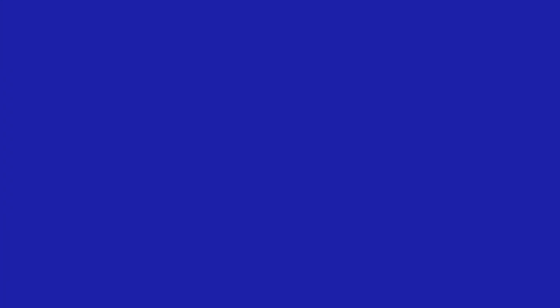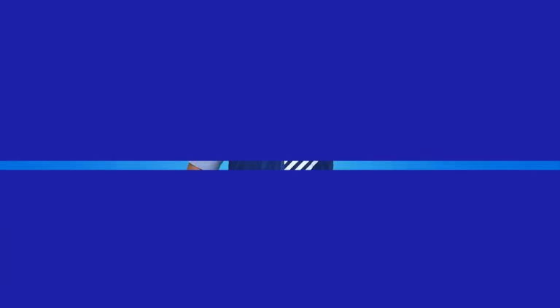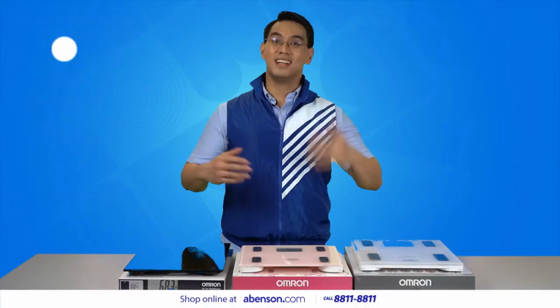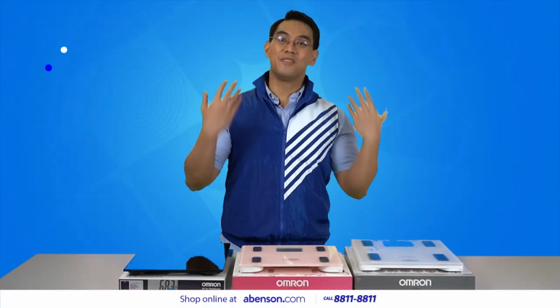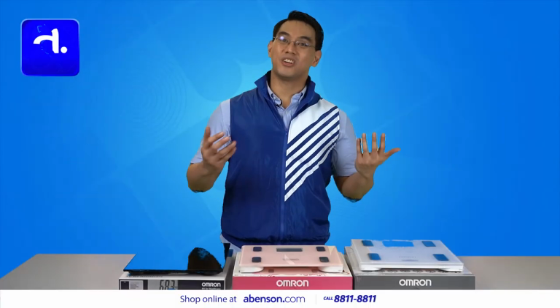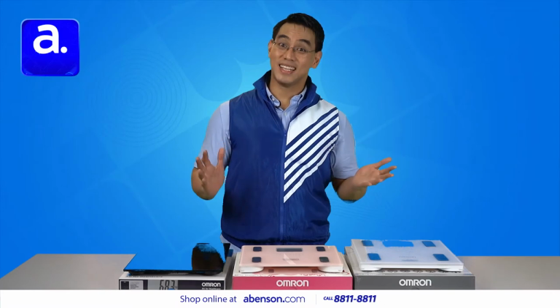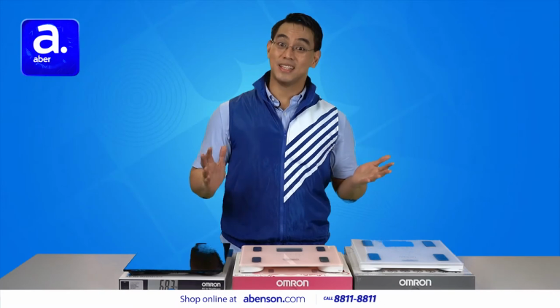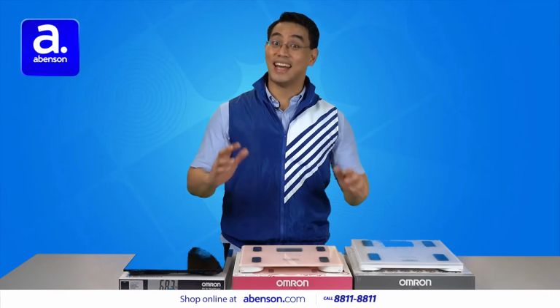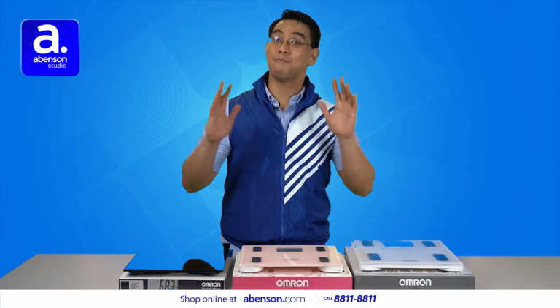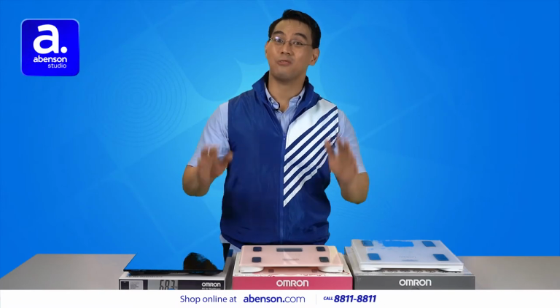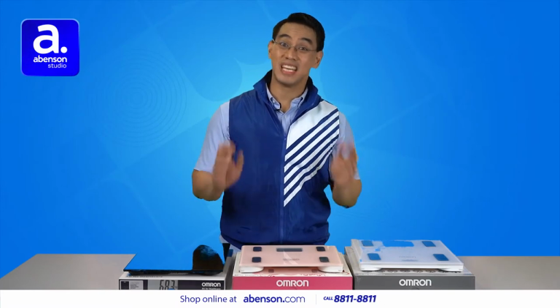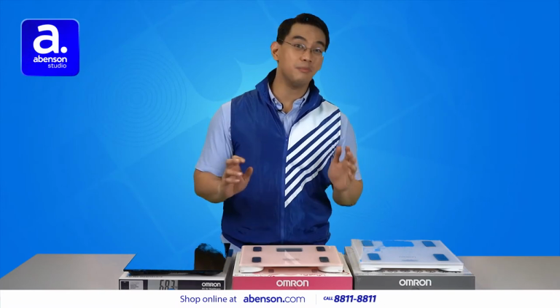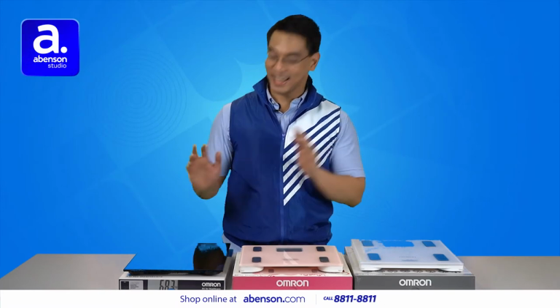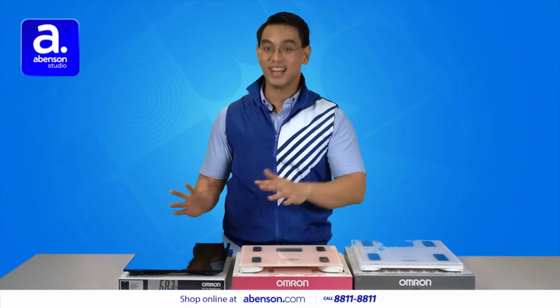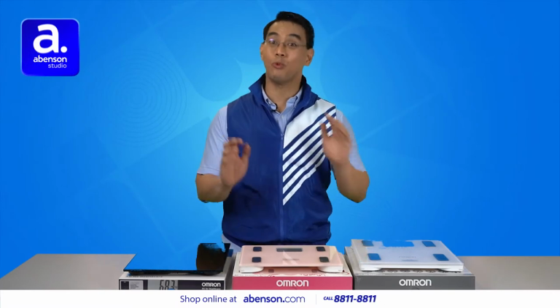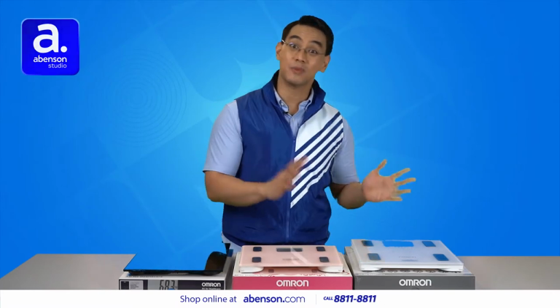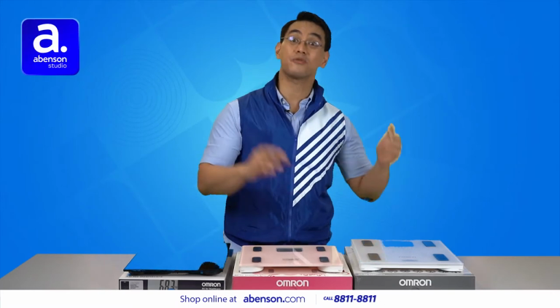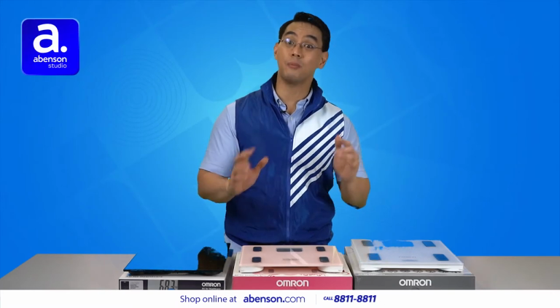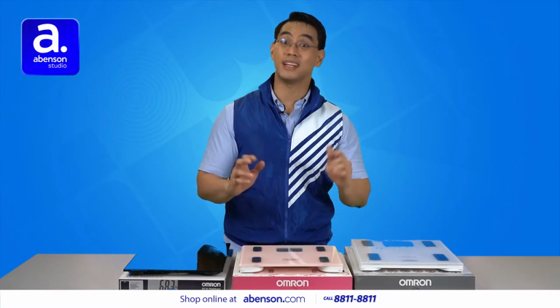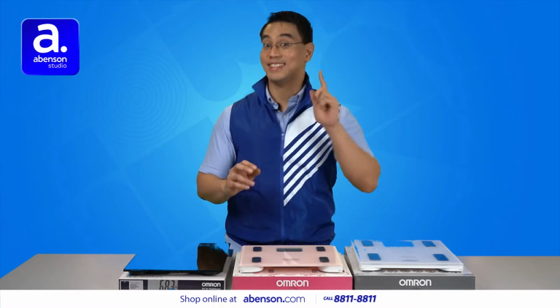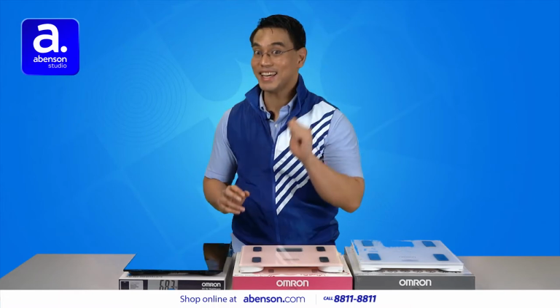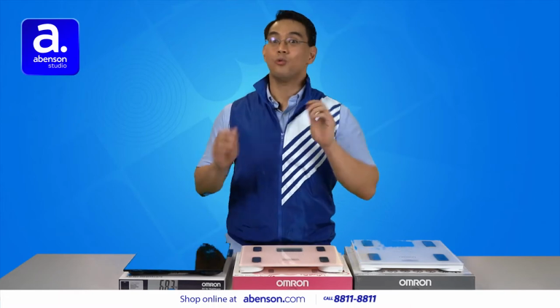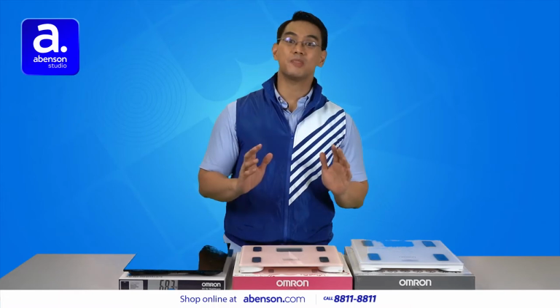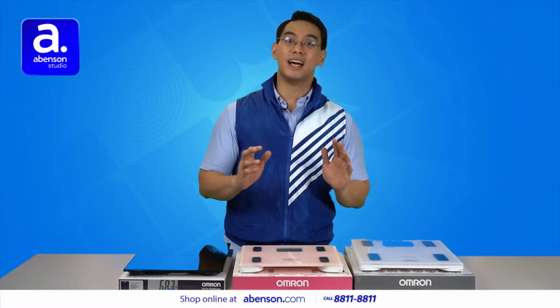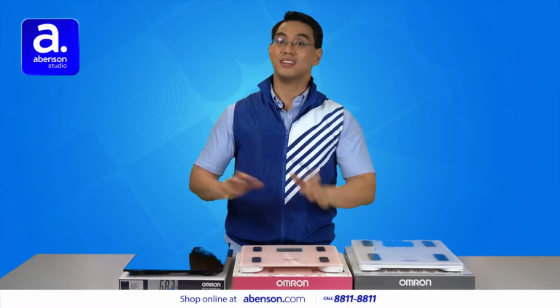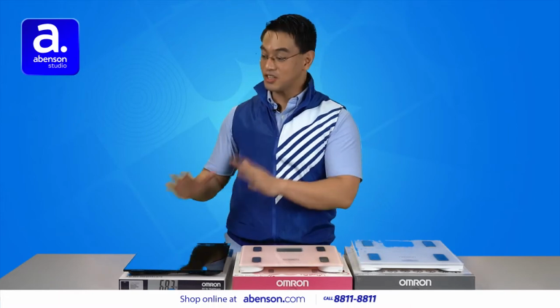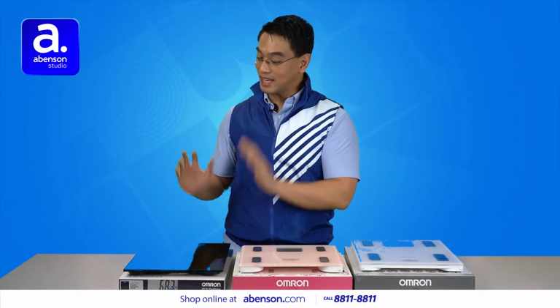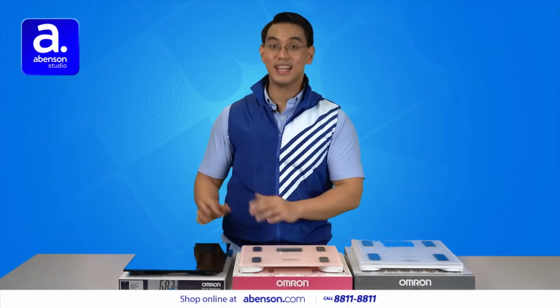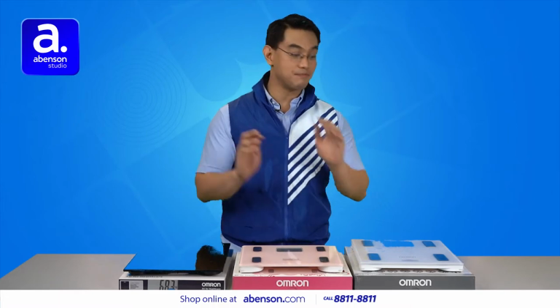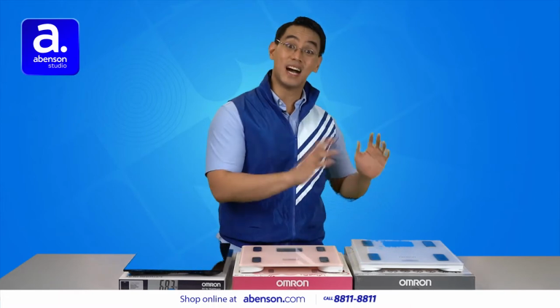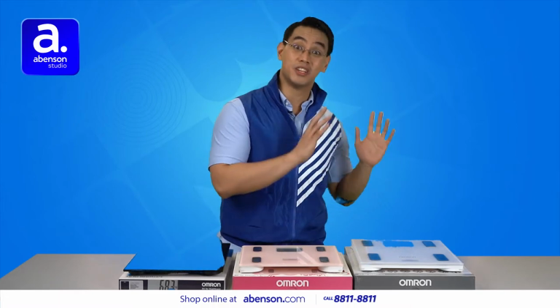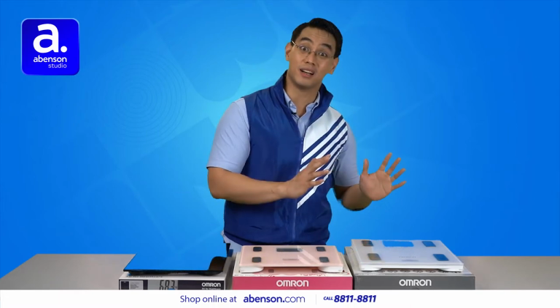Hi everyone, I'm Noel, your resident Abinson guy, and I am back with even more healthcare and wellness products from Omron. Today, we are spotlighting their digital weighing scales and body composition monitors.